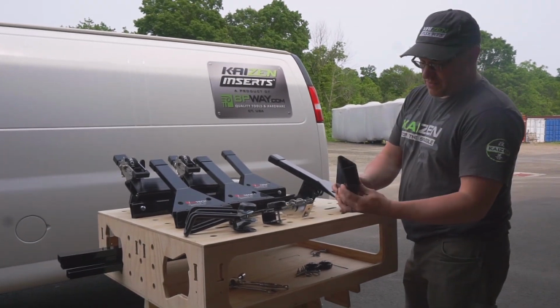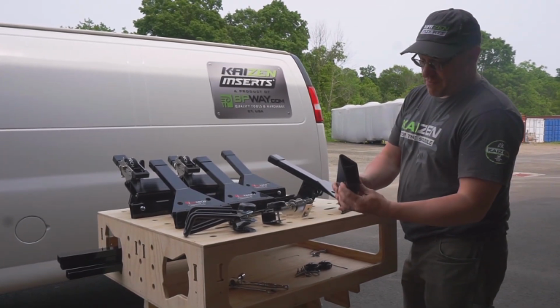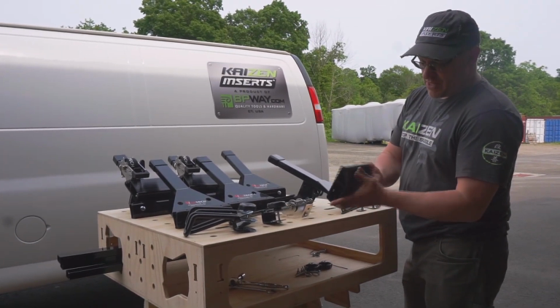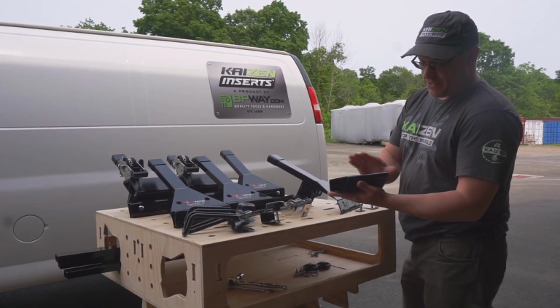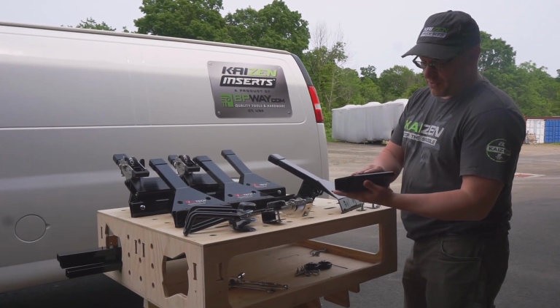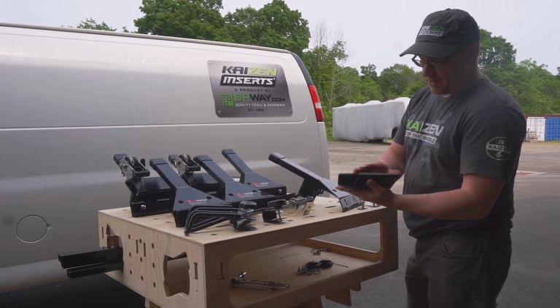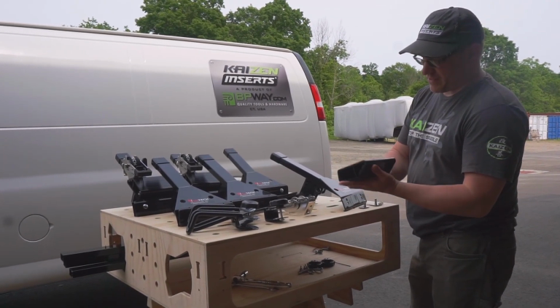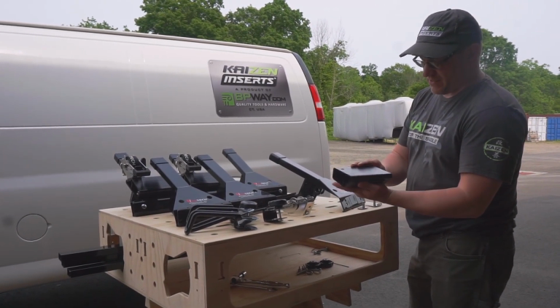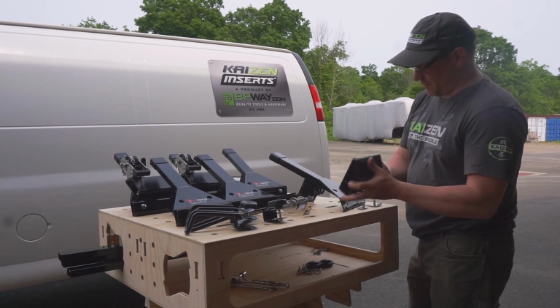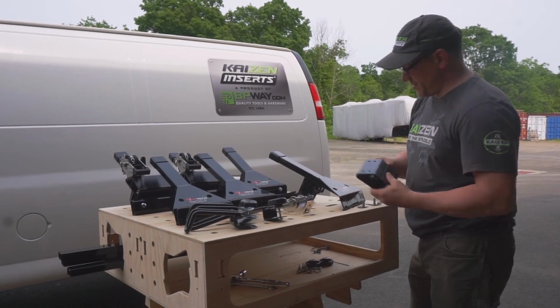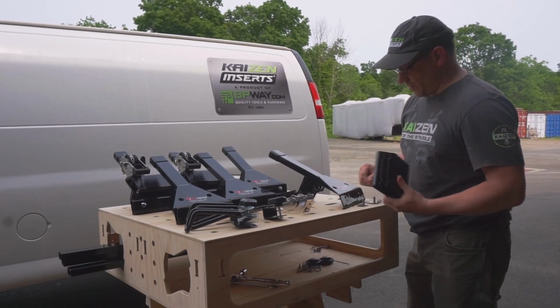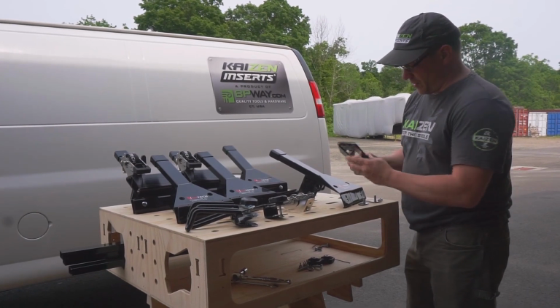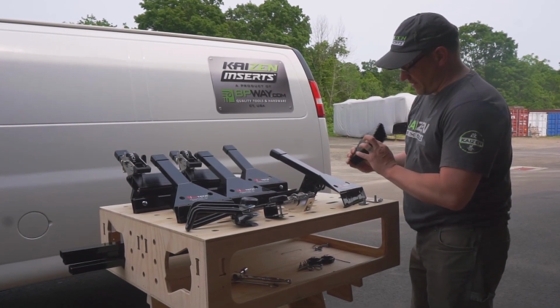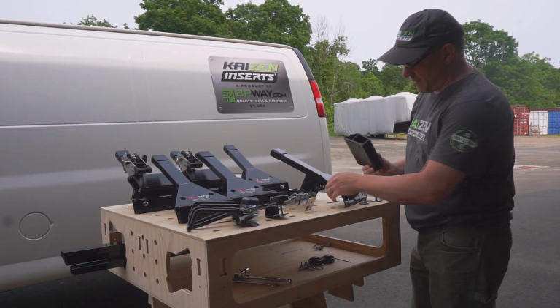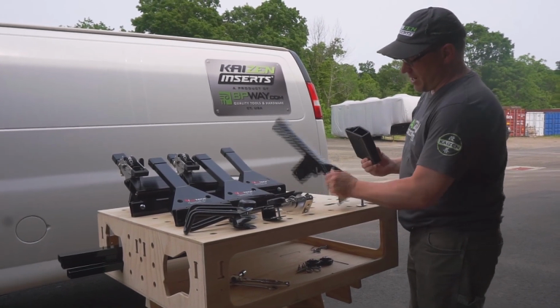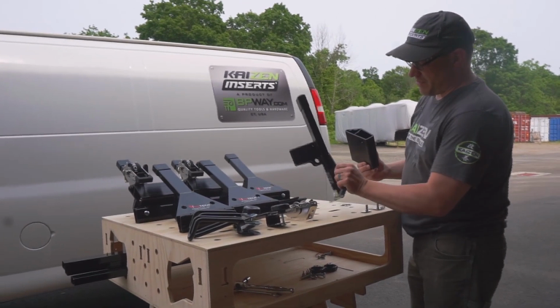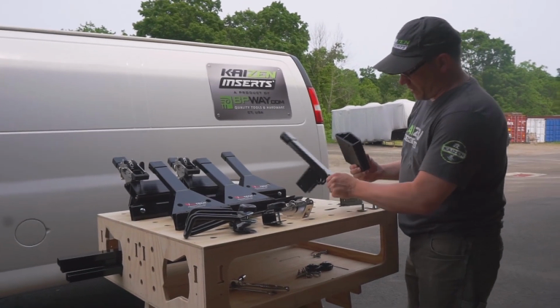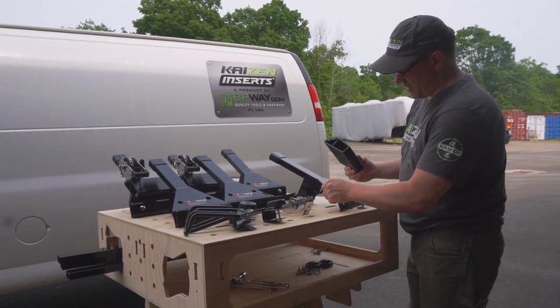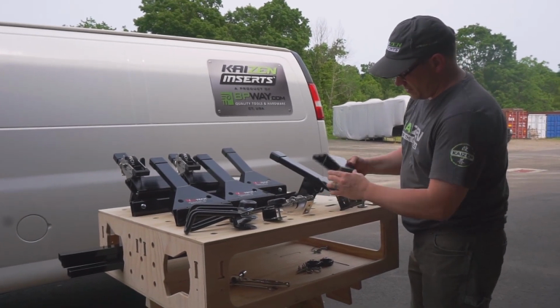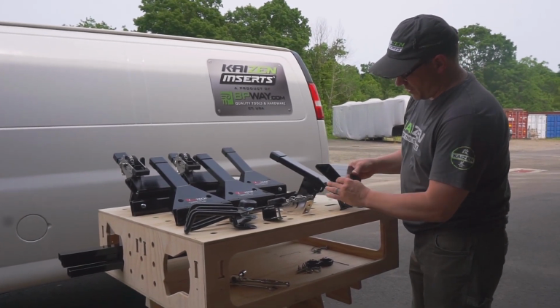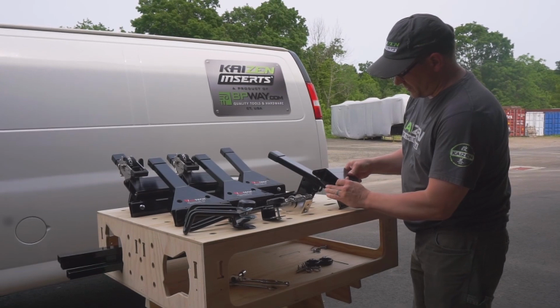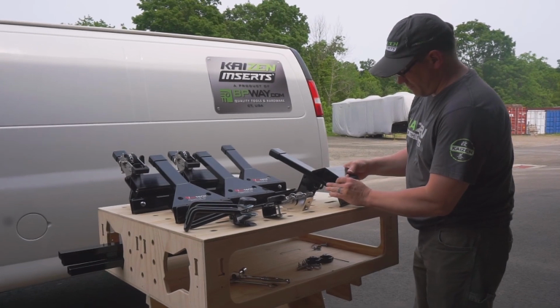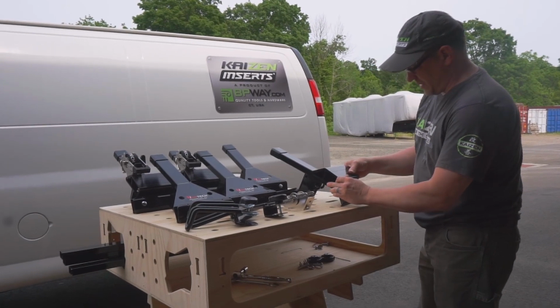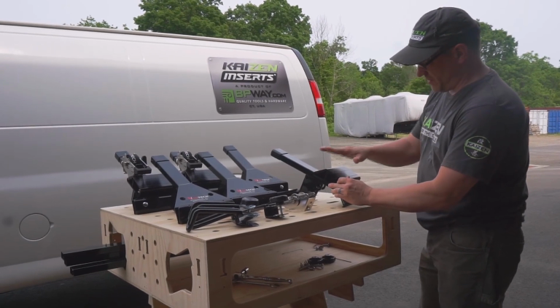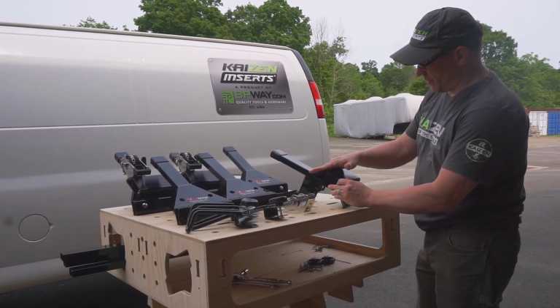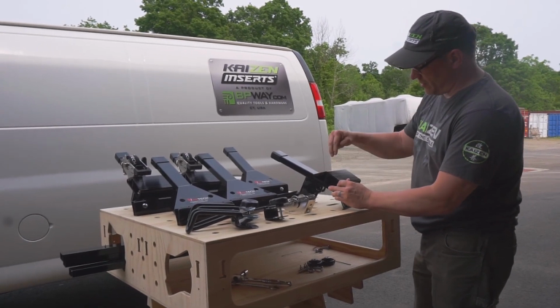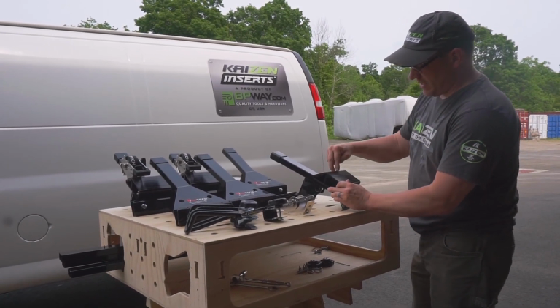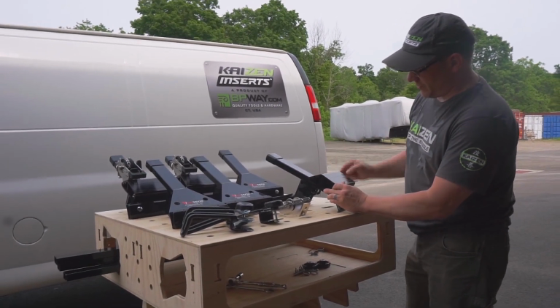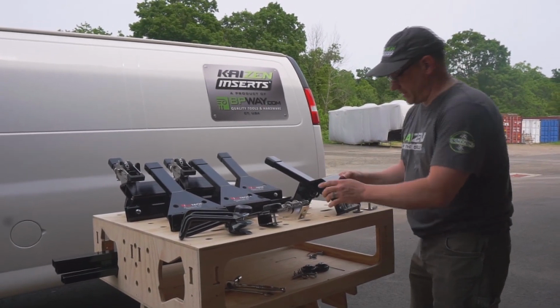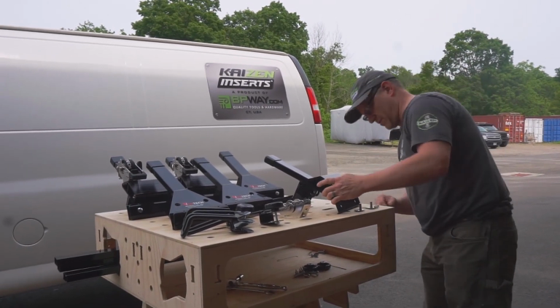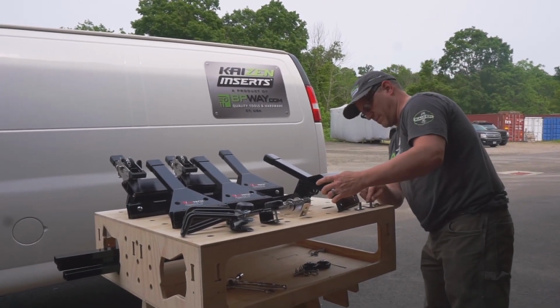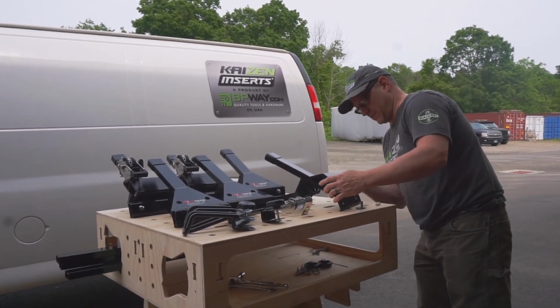This is a mounting block — an aluminum mounting block that VanTech supplies with all the hardware. This mounting block mounts right on the bar system and gives the proper angle and the threaded connectors to mount it to.